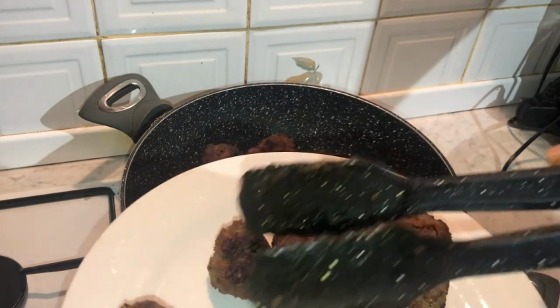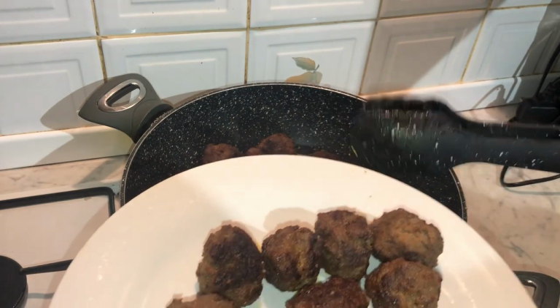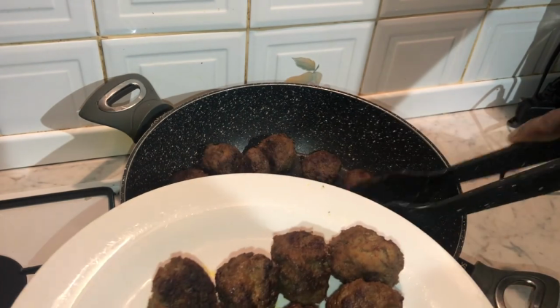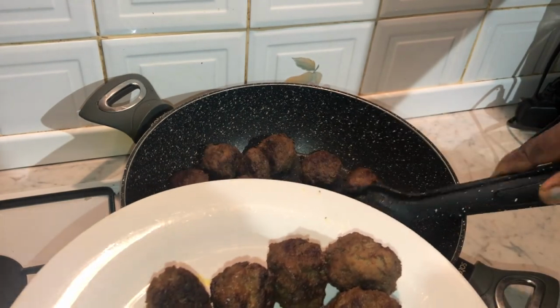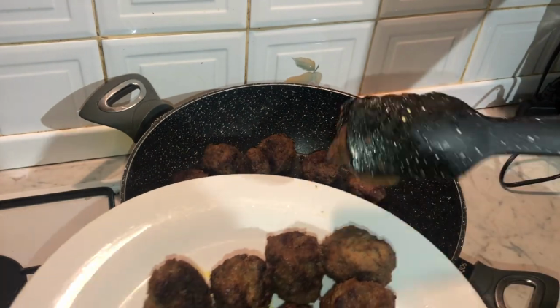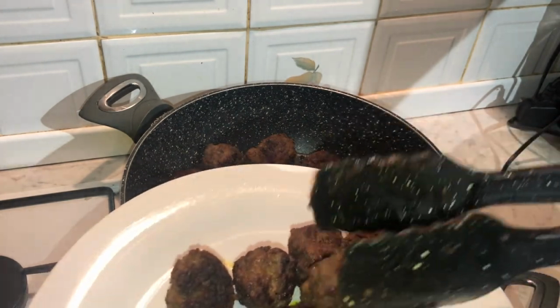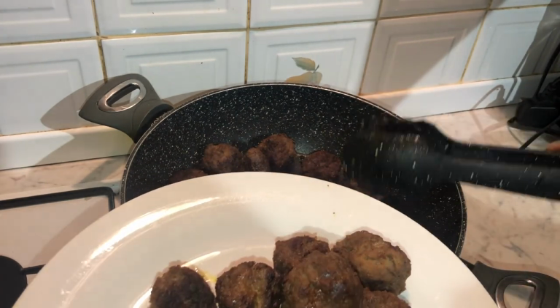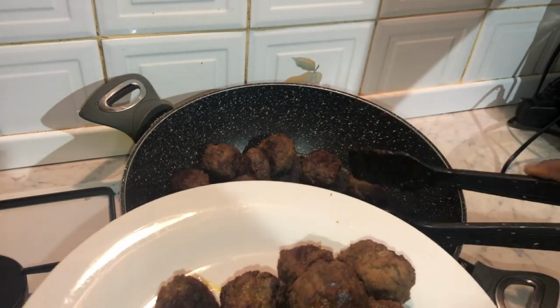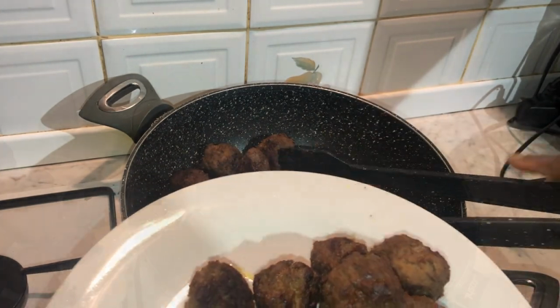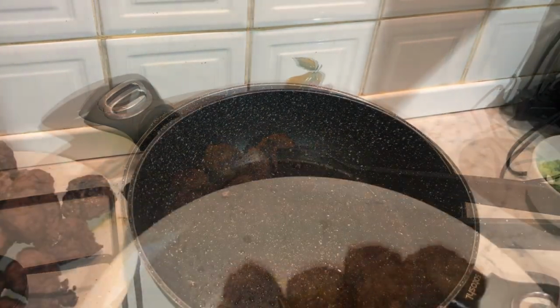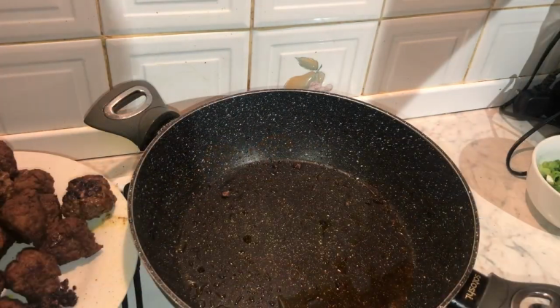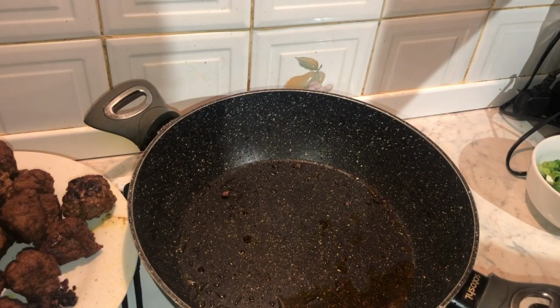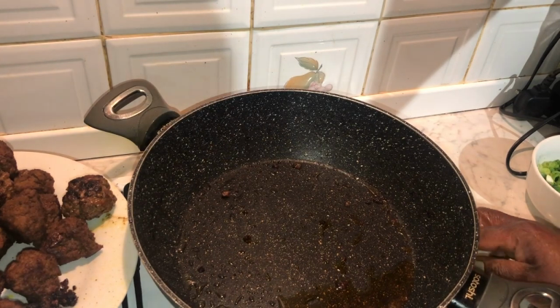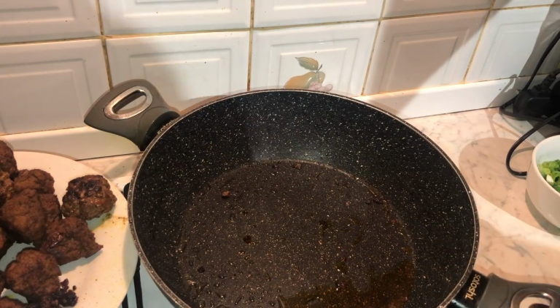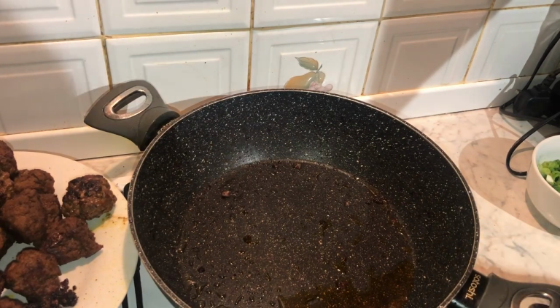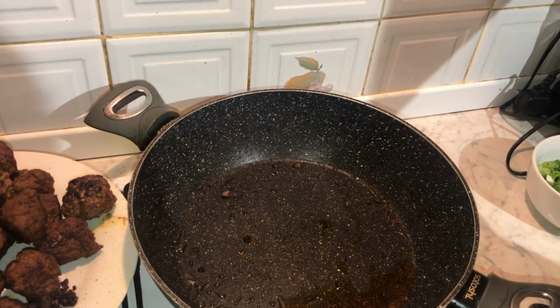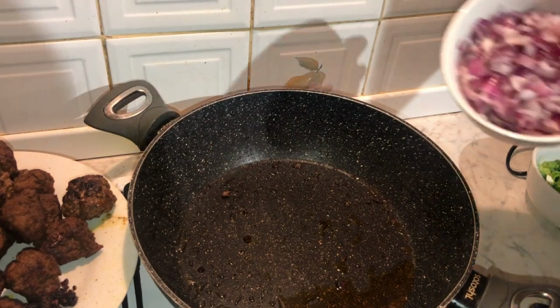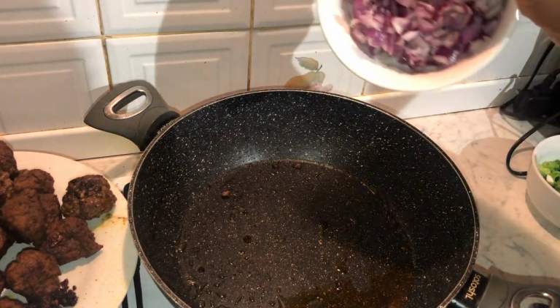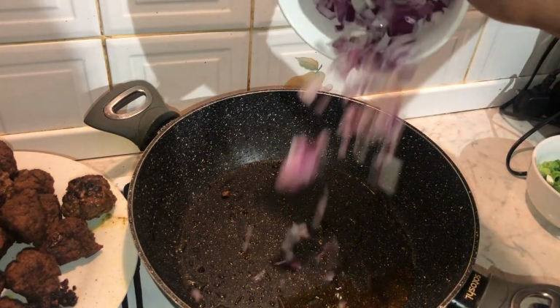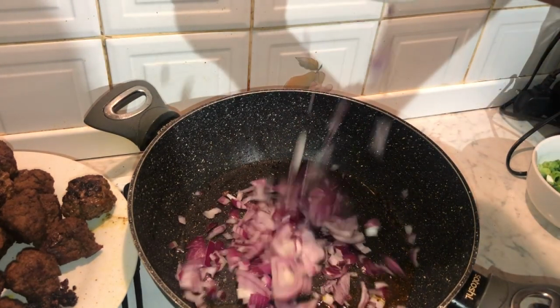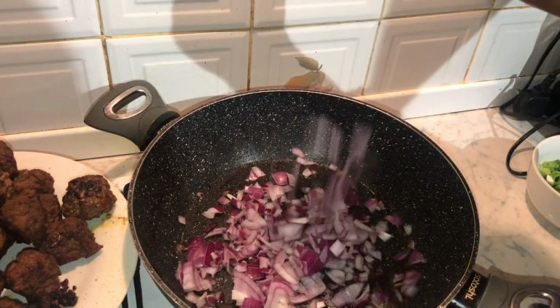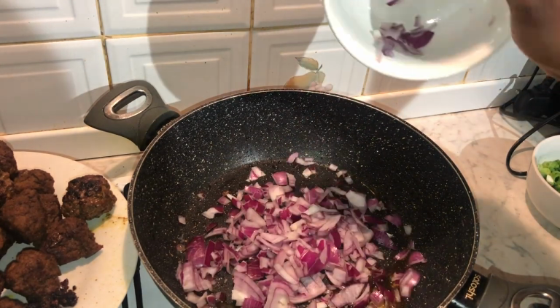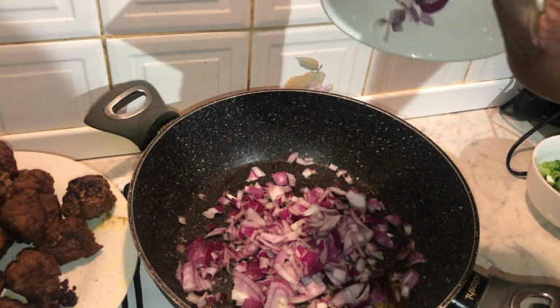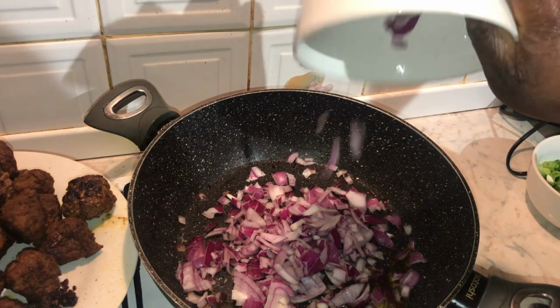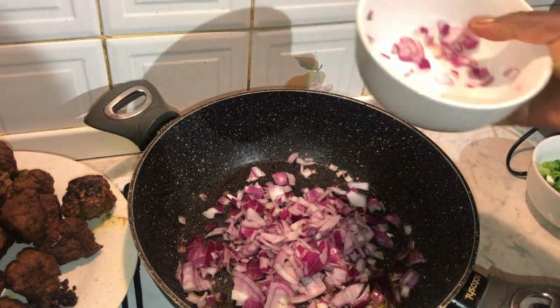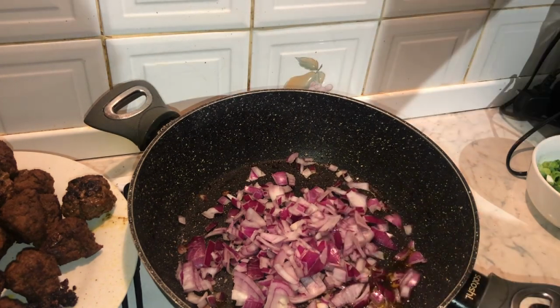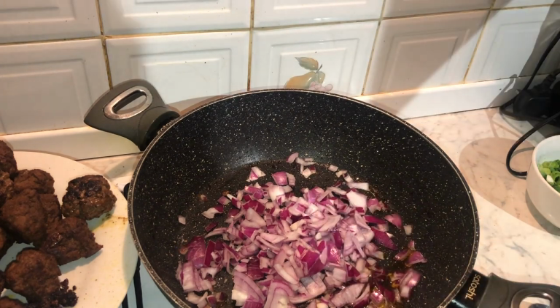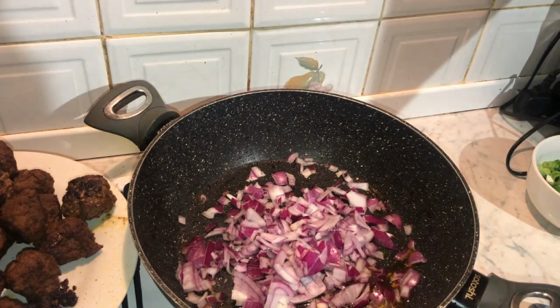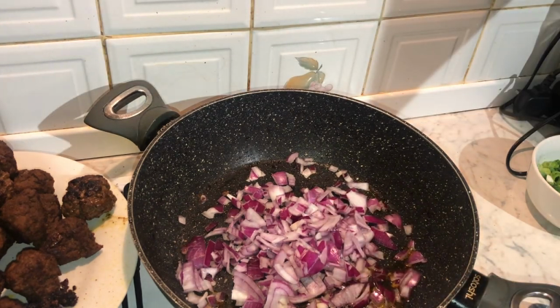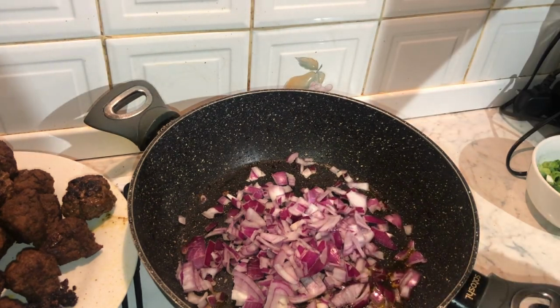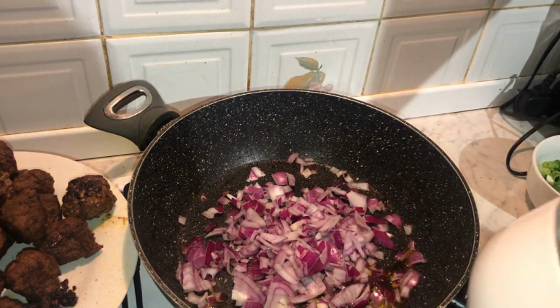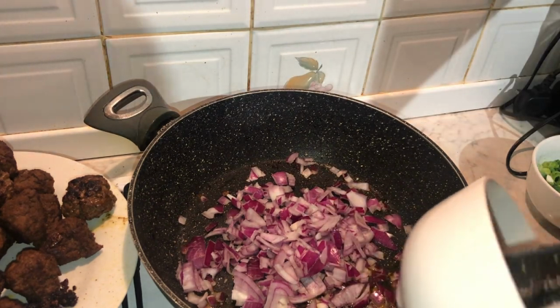Now that all the meatballs are fried, it's time to create our casserole dish. First we're going to start off with some finely chopped red onions and sauté that in the pan for about three minutes.